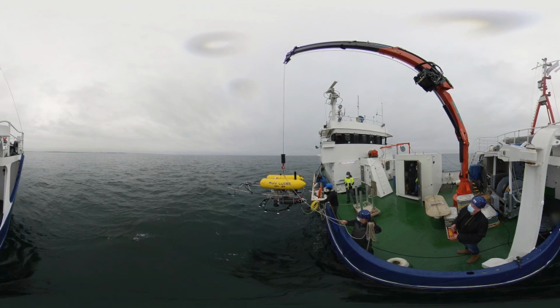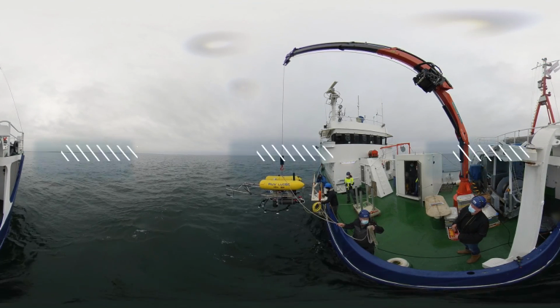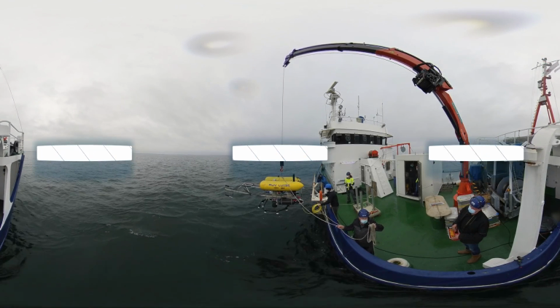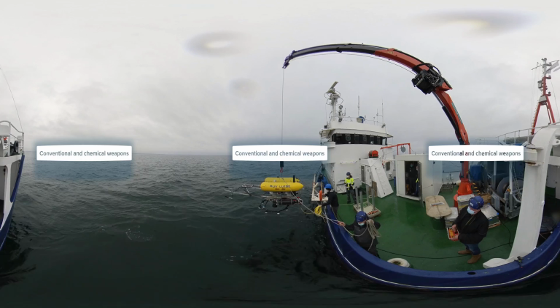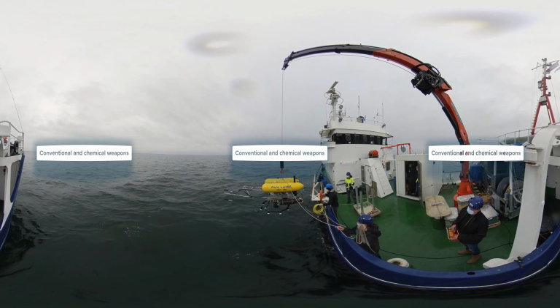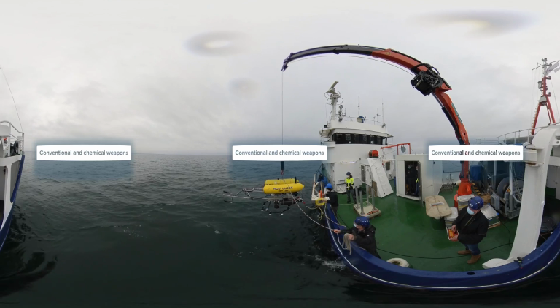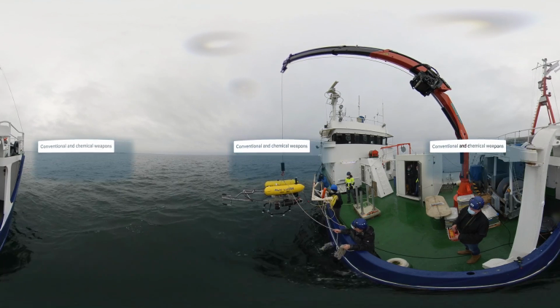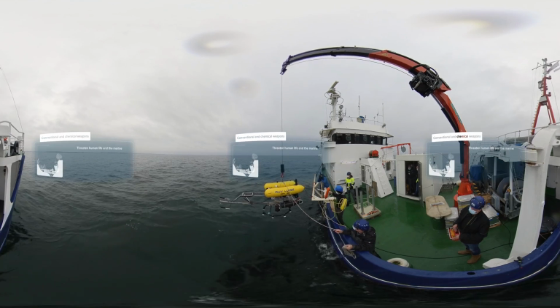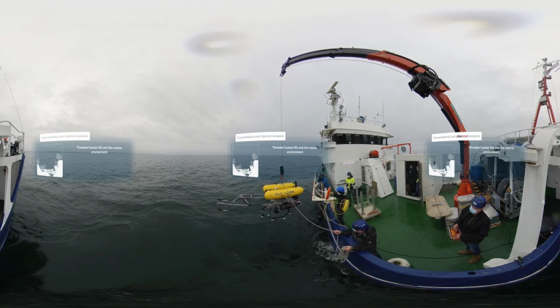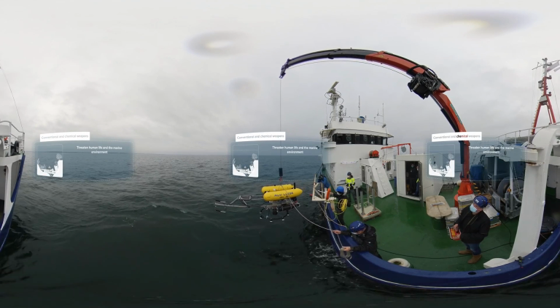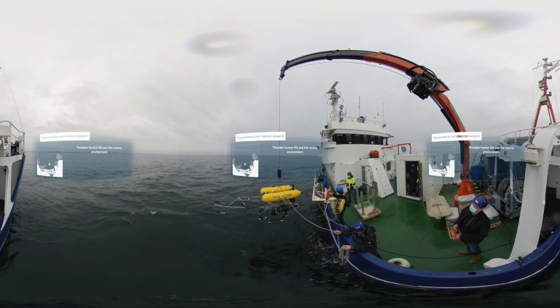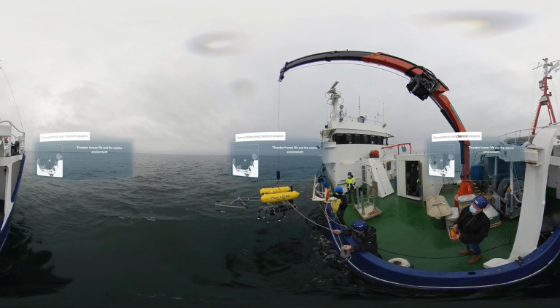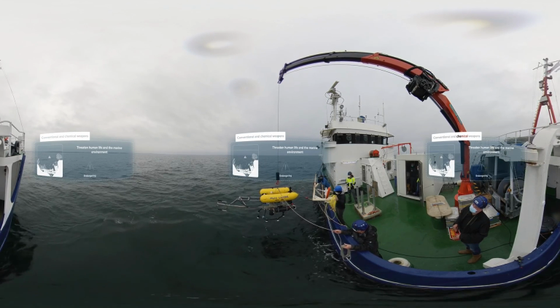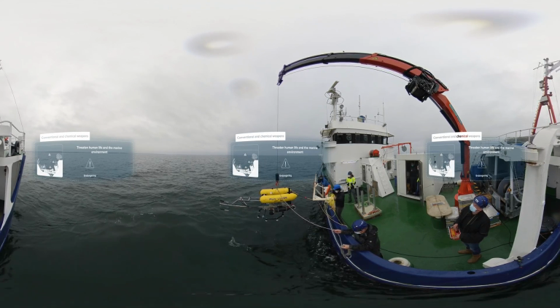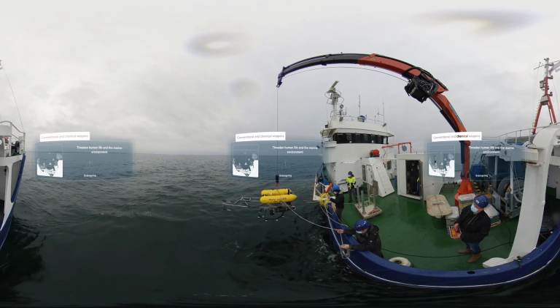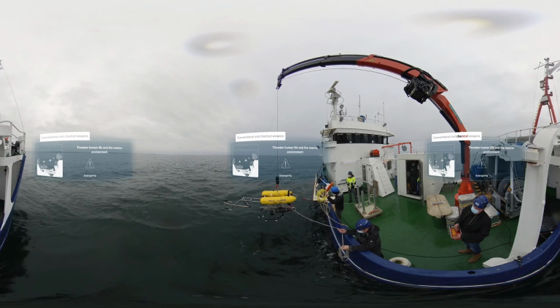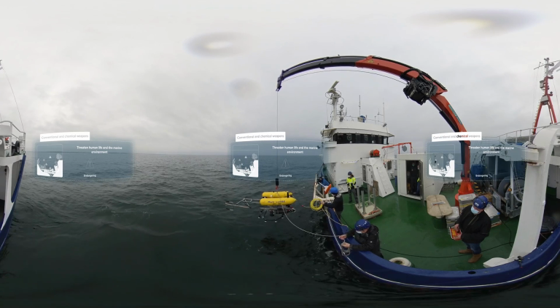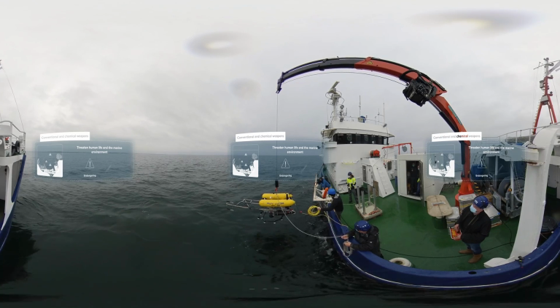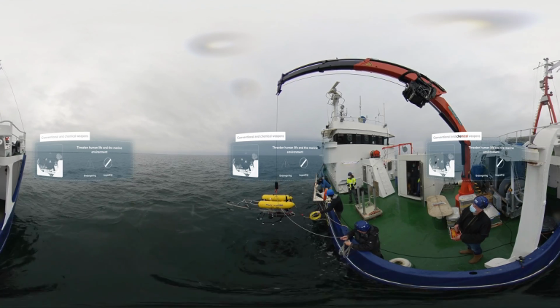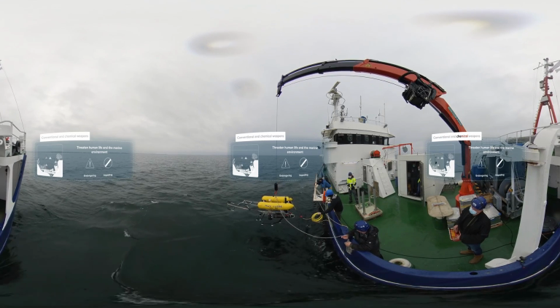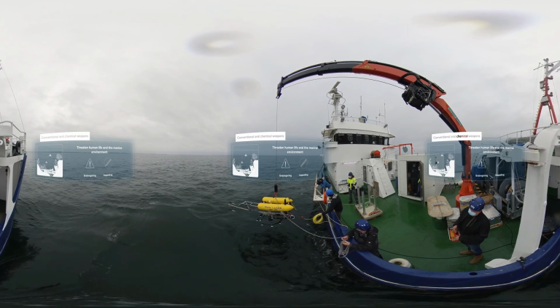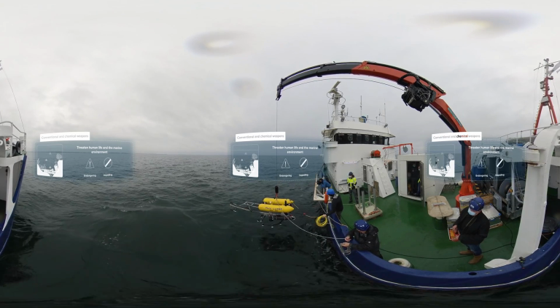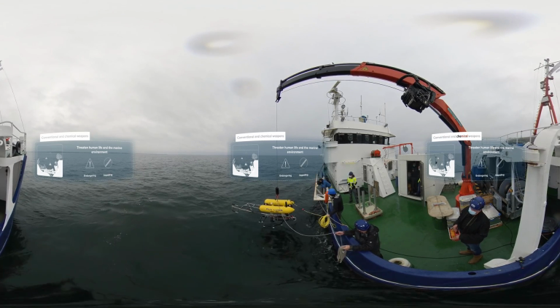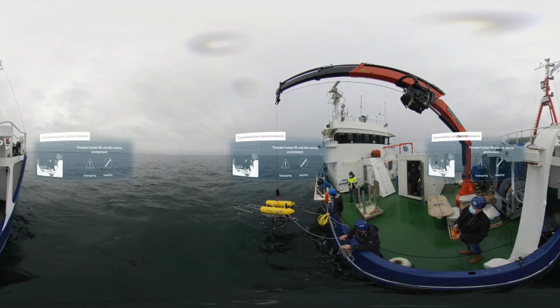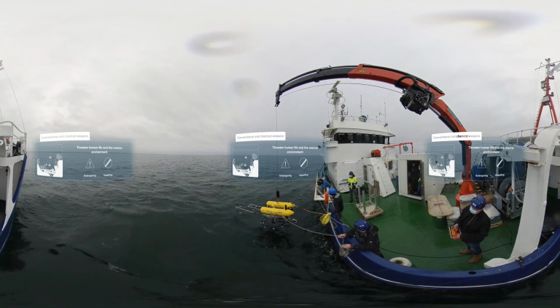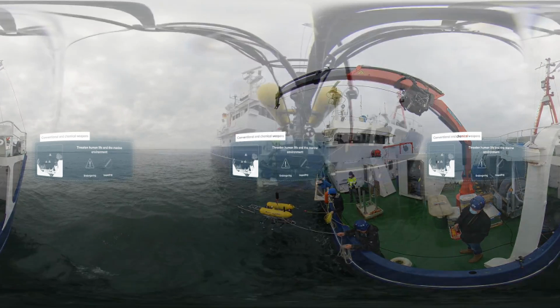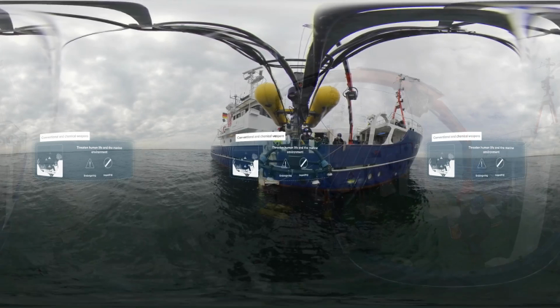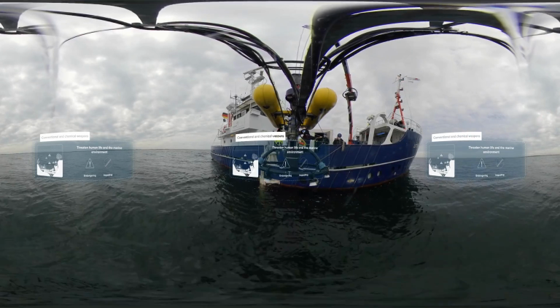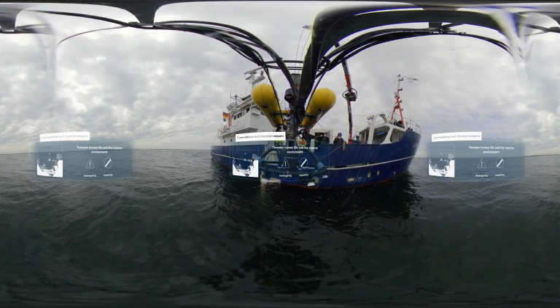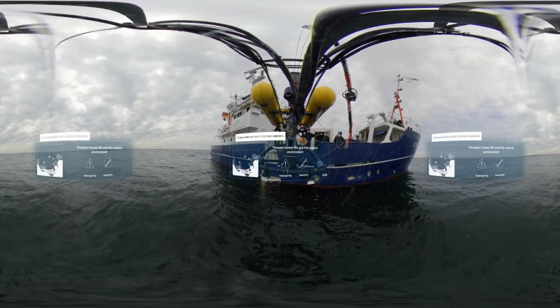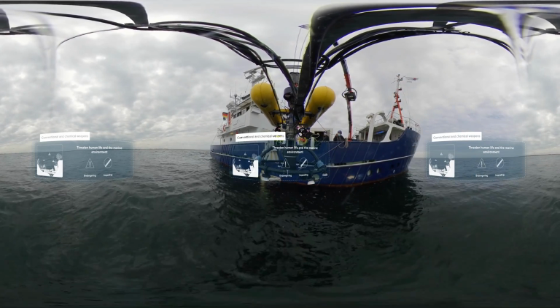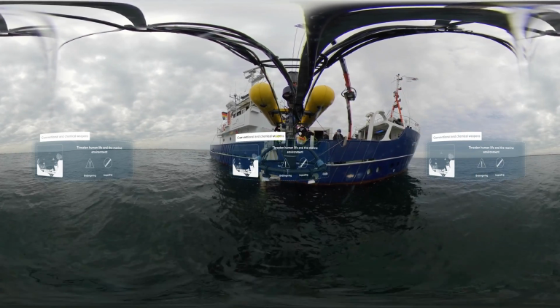These conventional and chemical weapons threaten human life and the marine environment, endangering fishing and navigation, impeding development of offshore energy, aquaculture, shipping, tourism and other sectors of the blue economy.